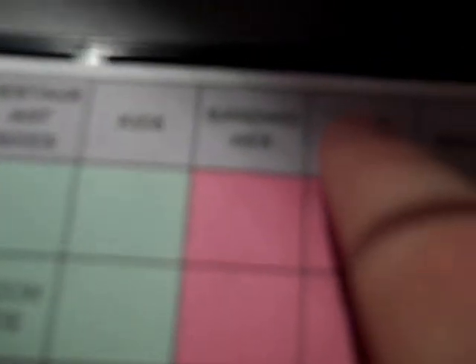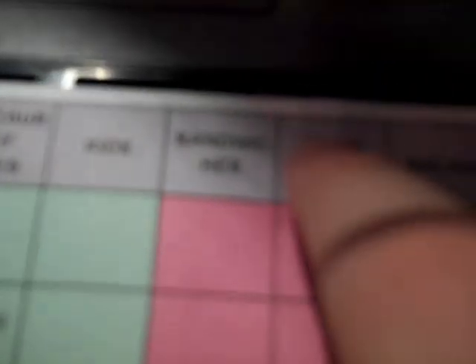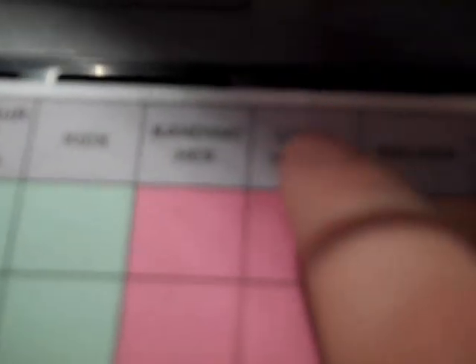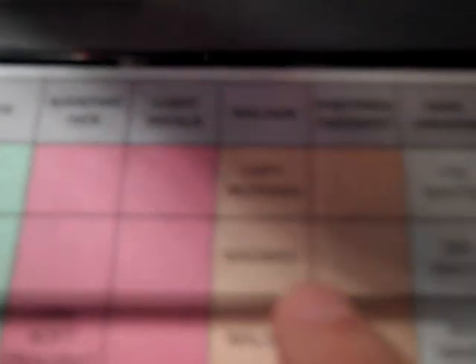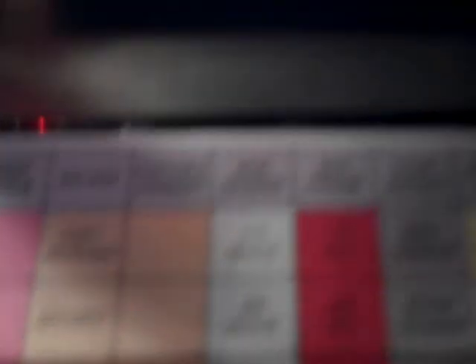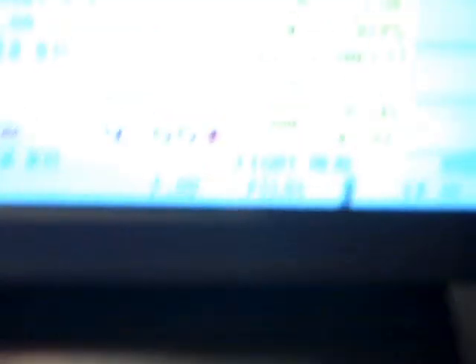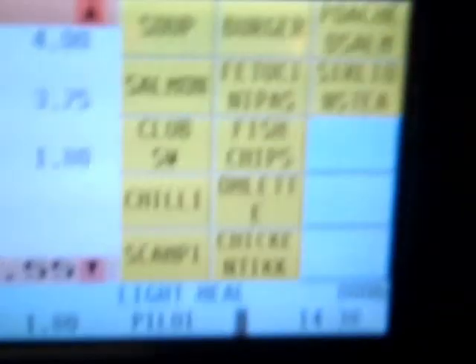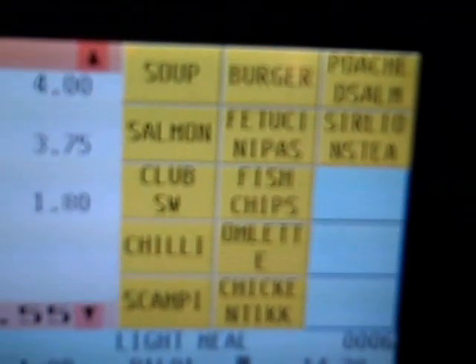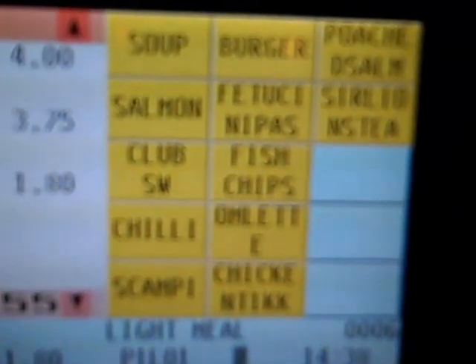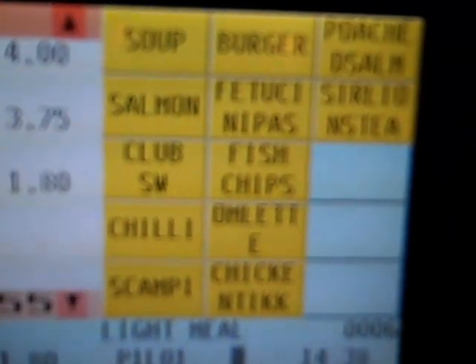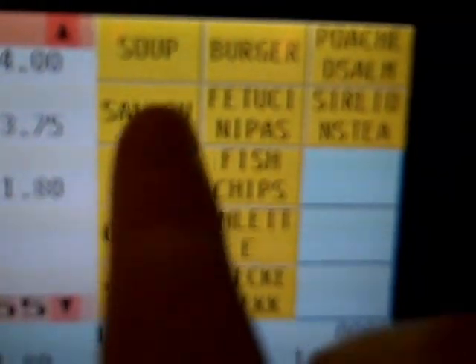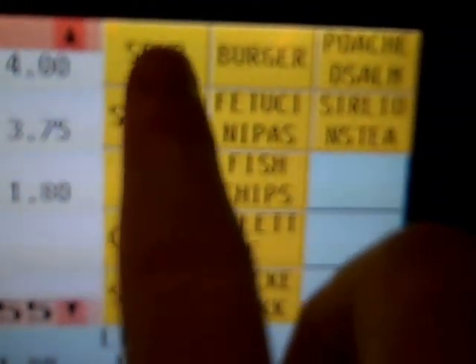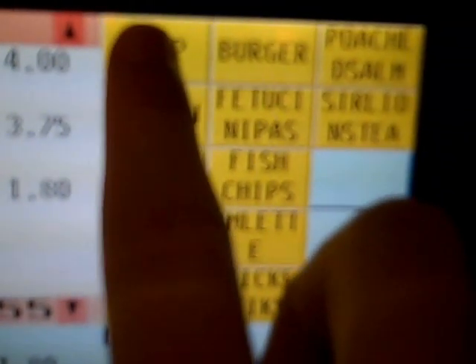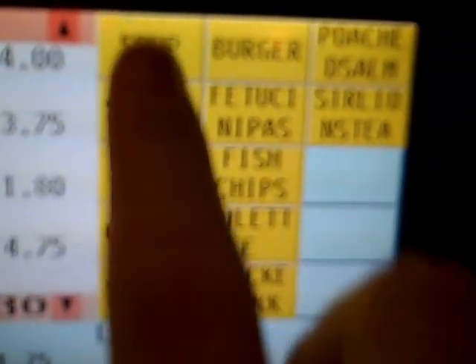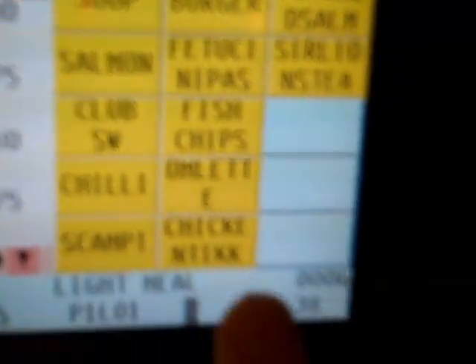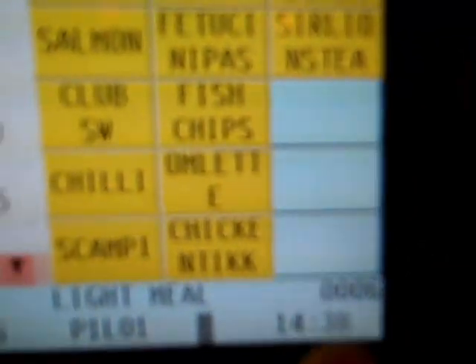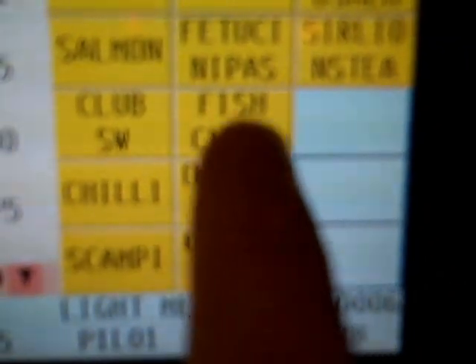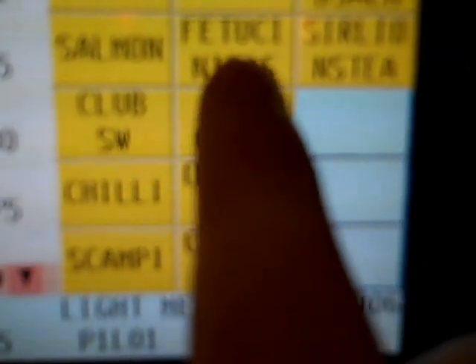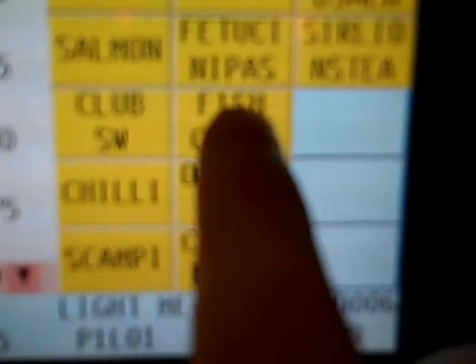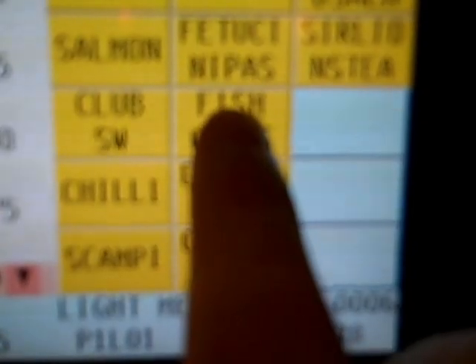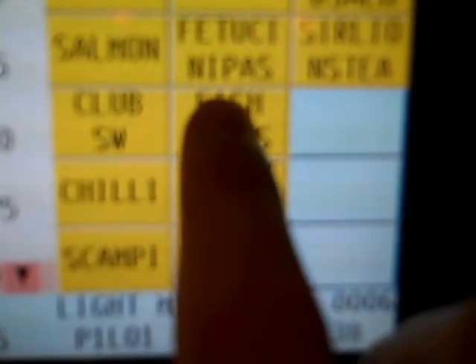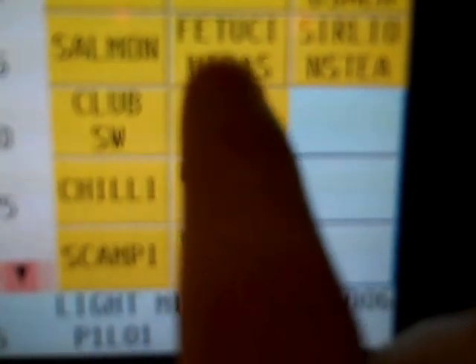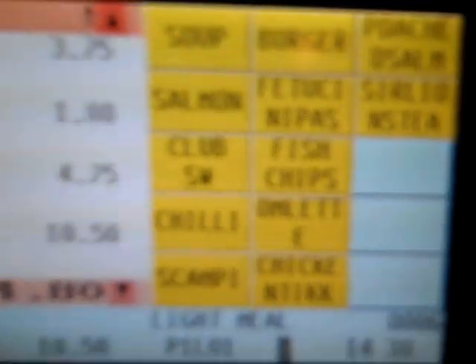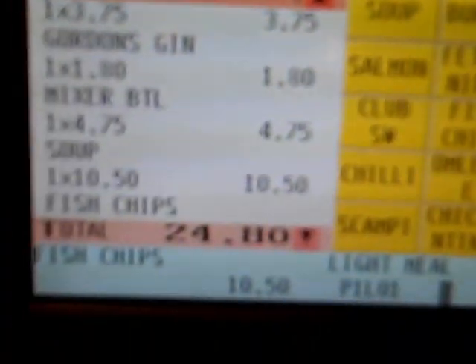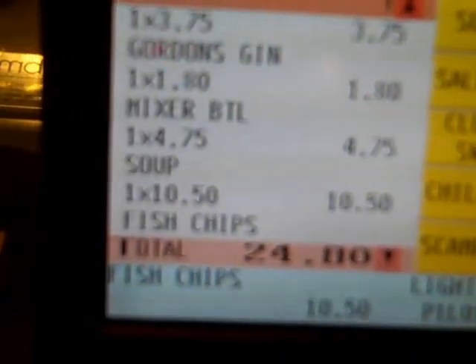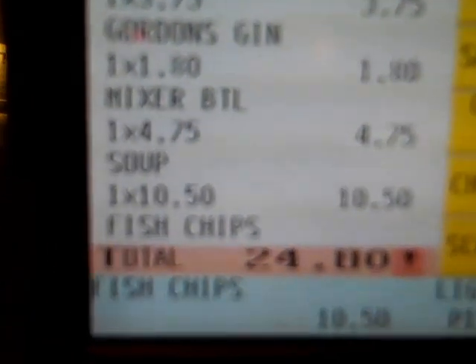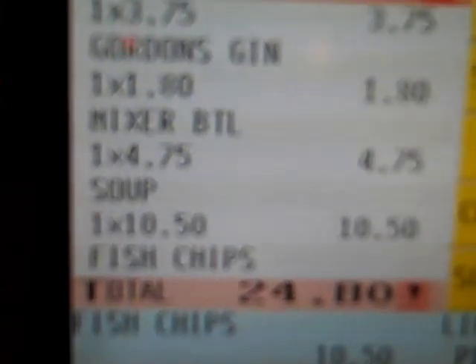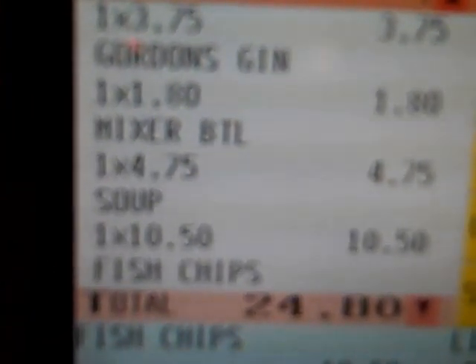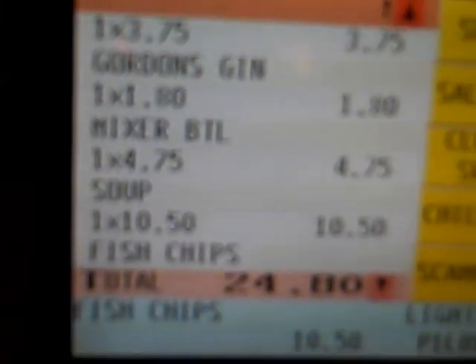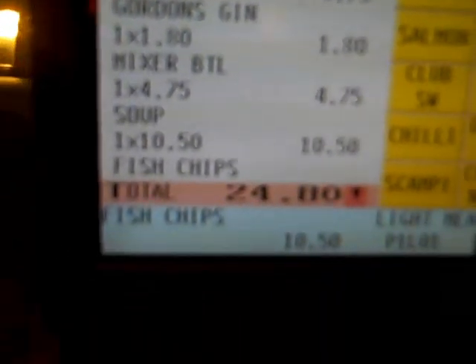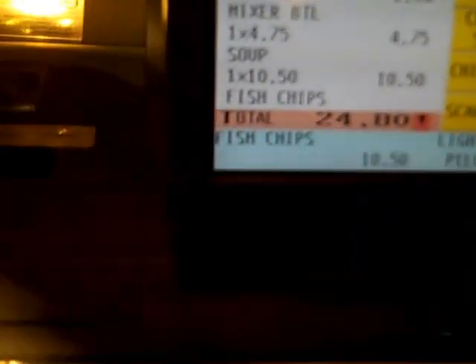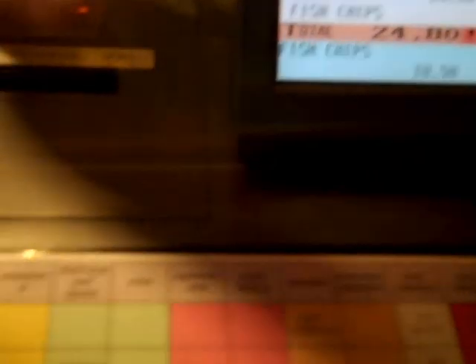We're going to add some food as well, so we're going to go with a bar snack. Using the touch screen, we're going to pop a soup on there, and fish and chips. You can see all our drinks and our food are on there at the moment.